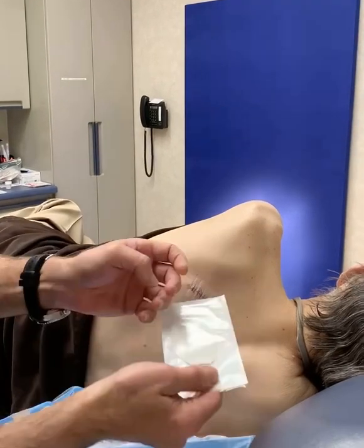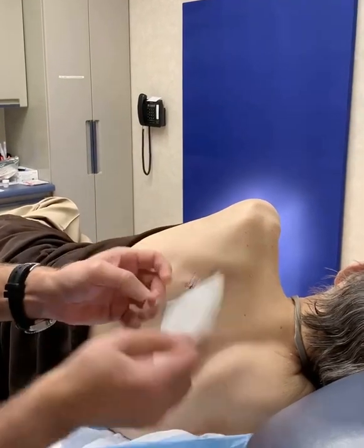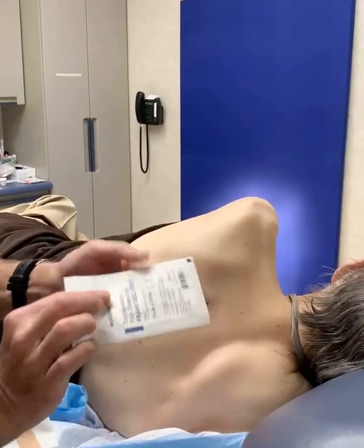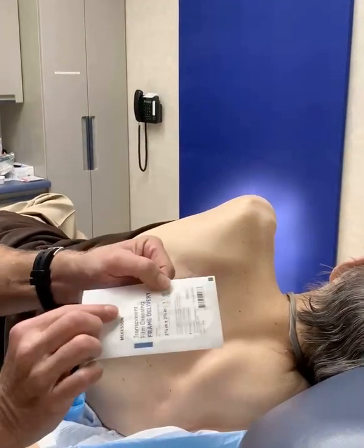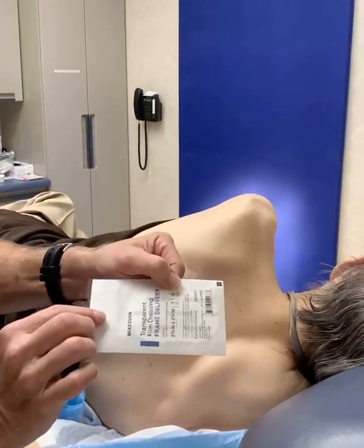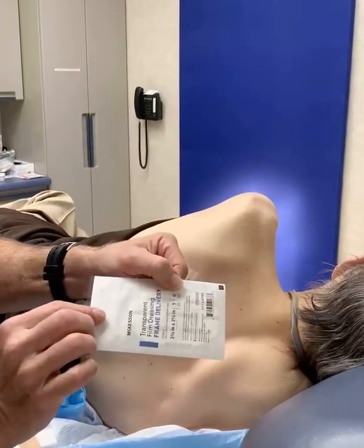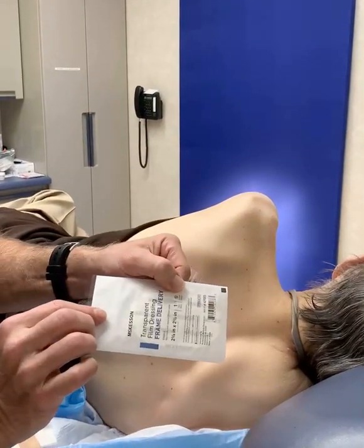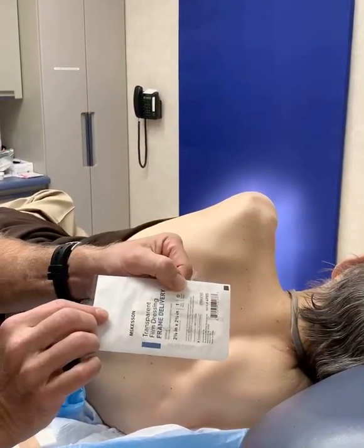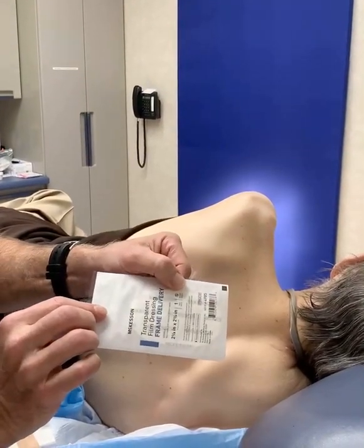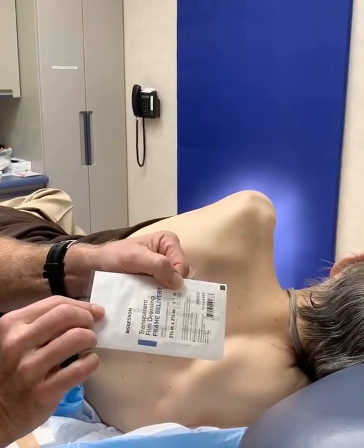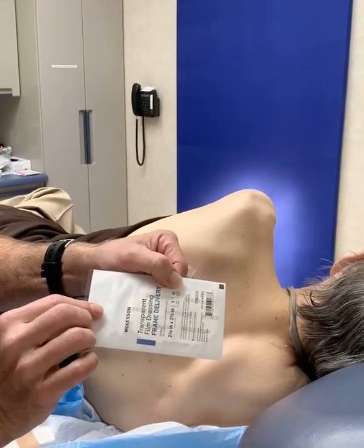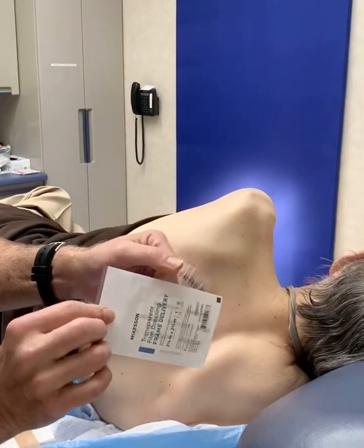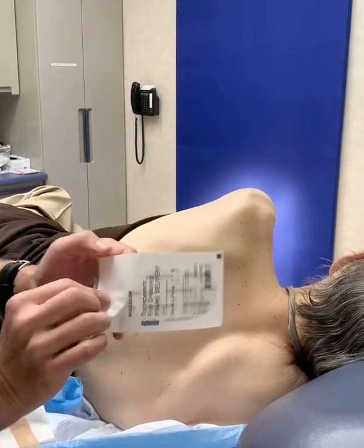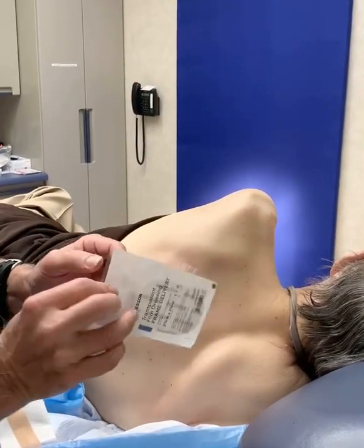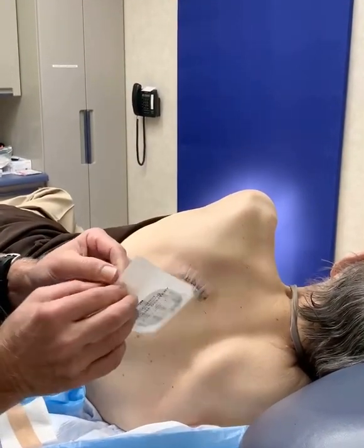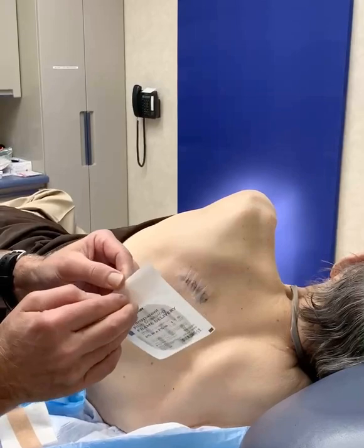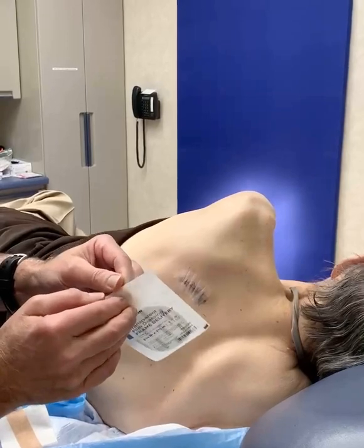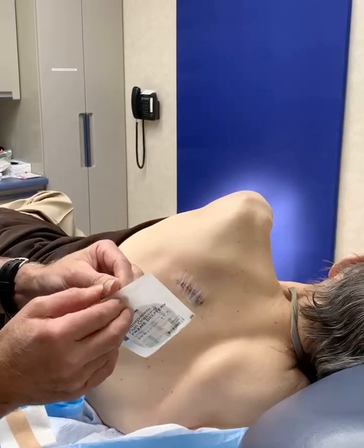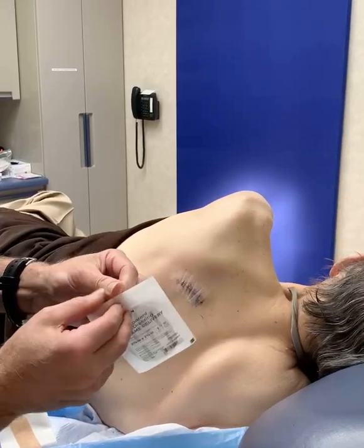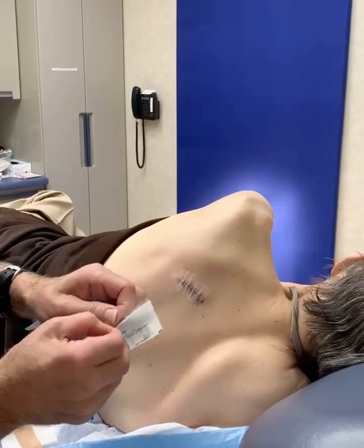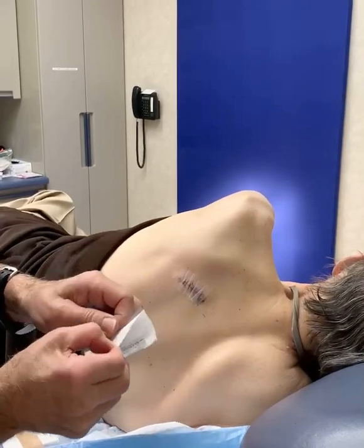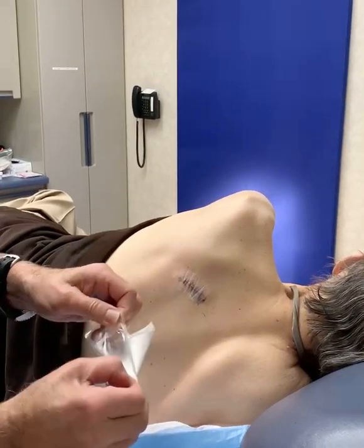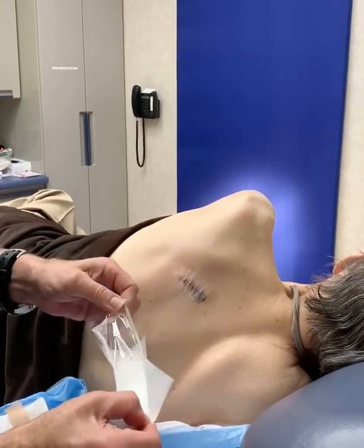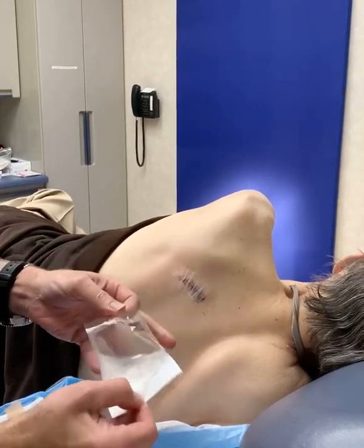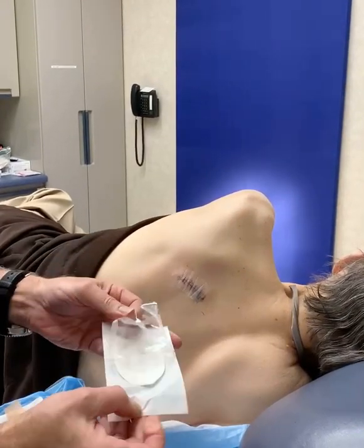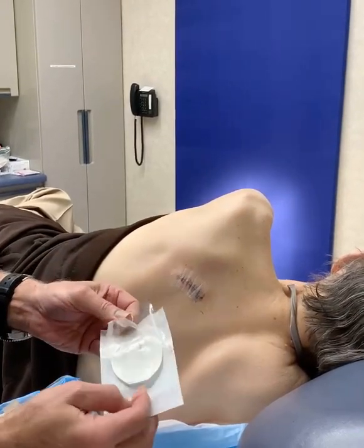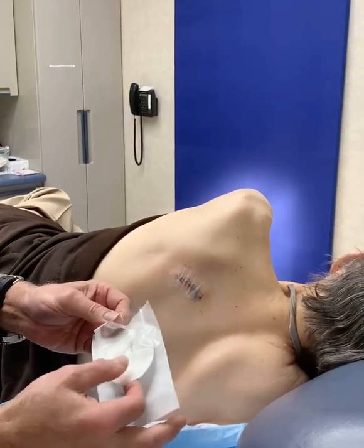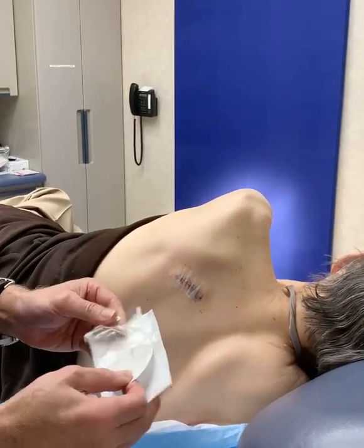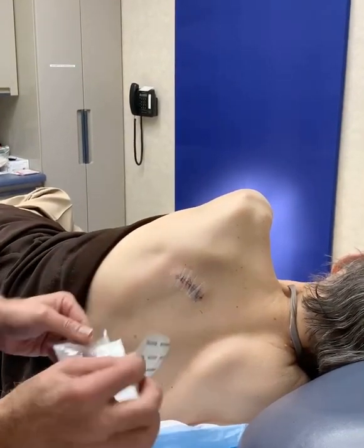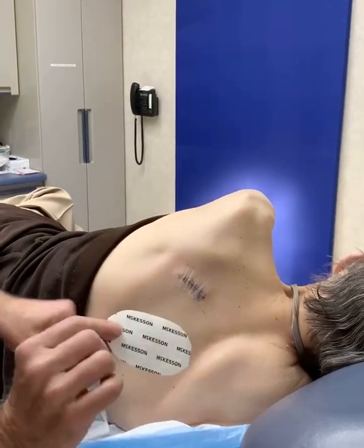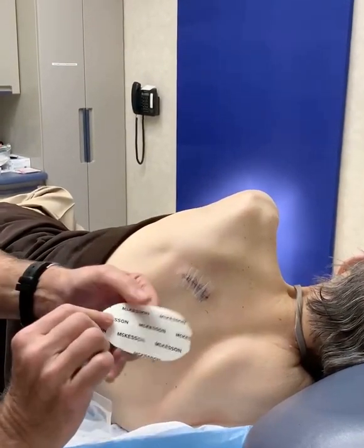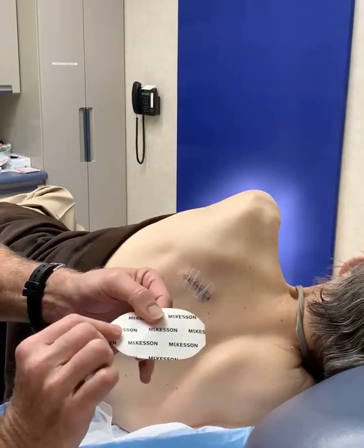This is the bio-occlusive dressing called Transterm. You're gonna peel it open. It has three layers.